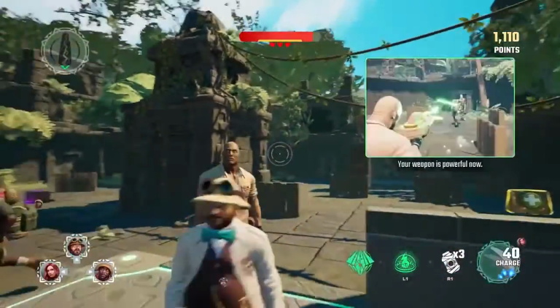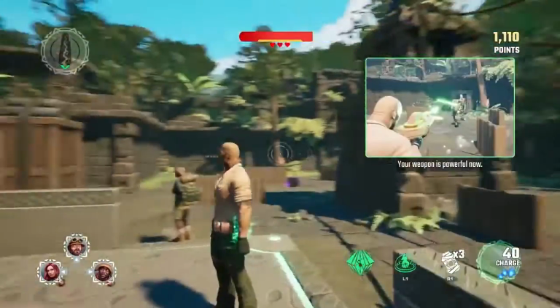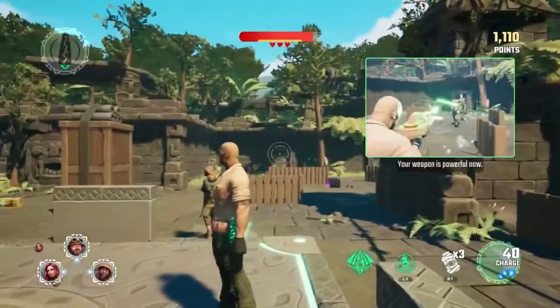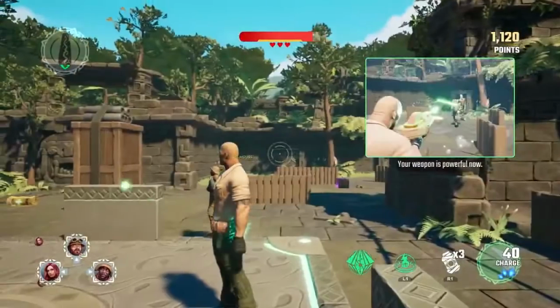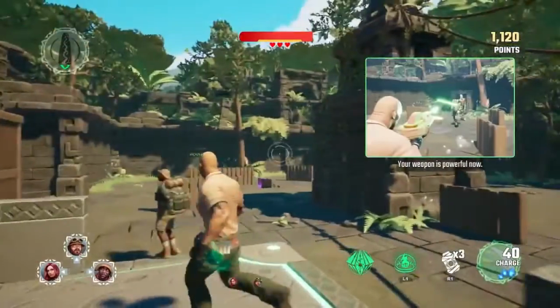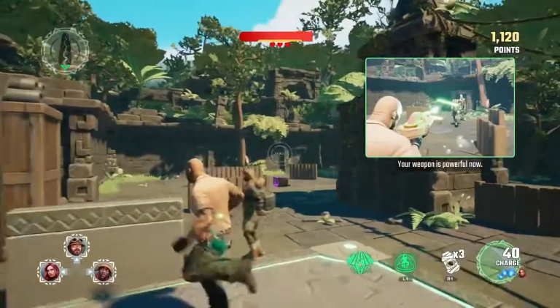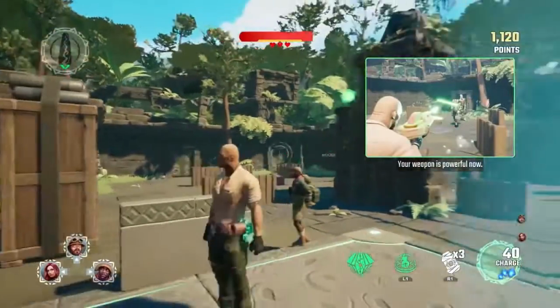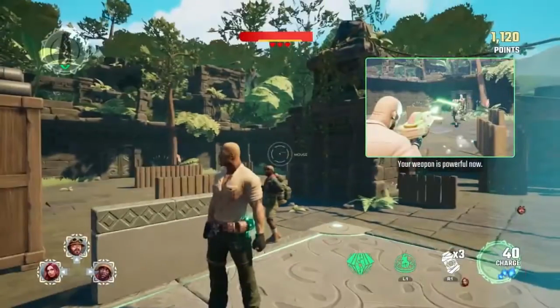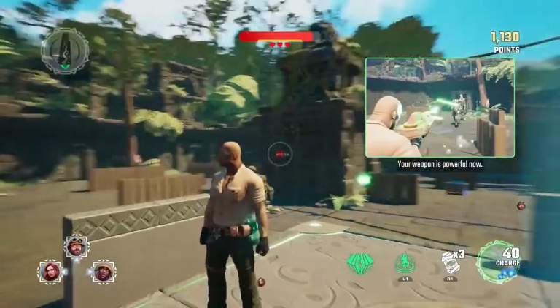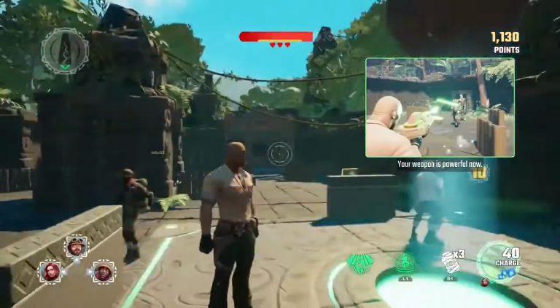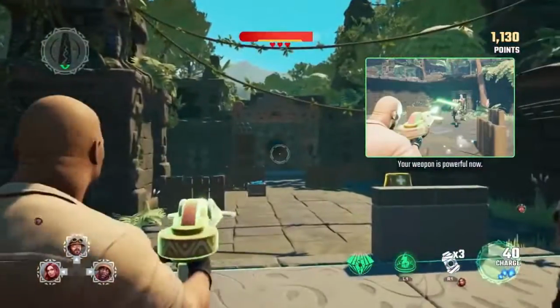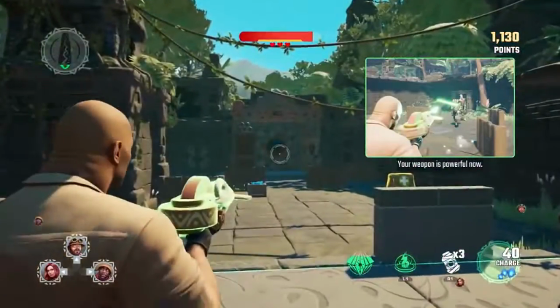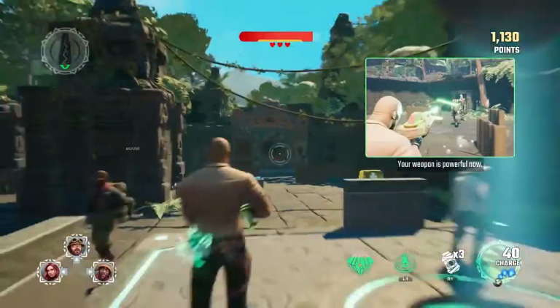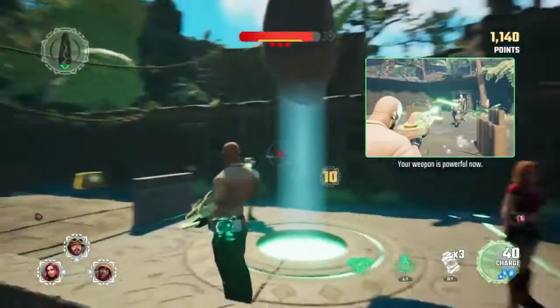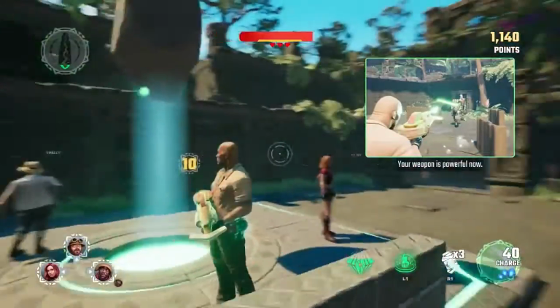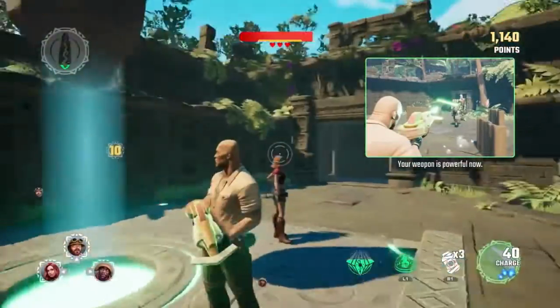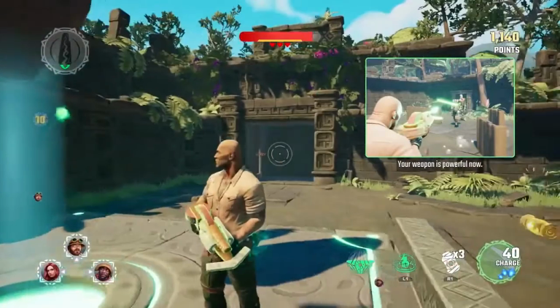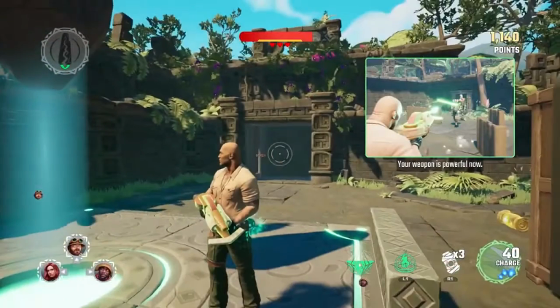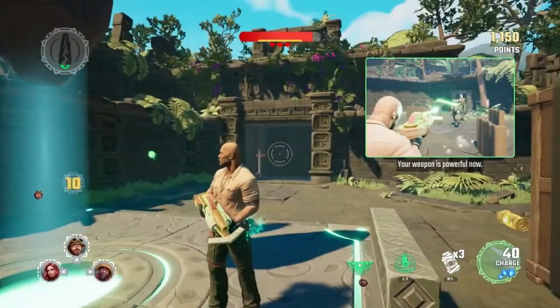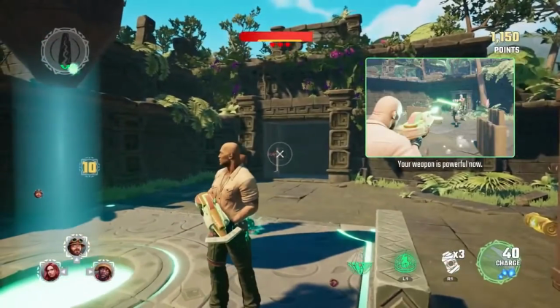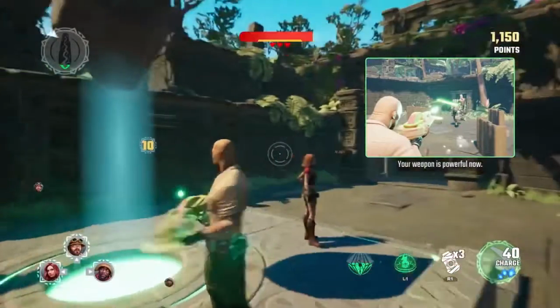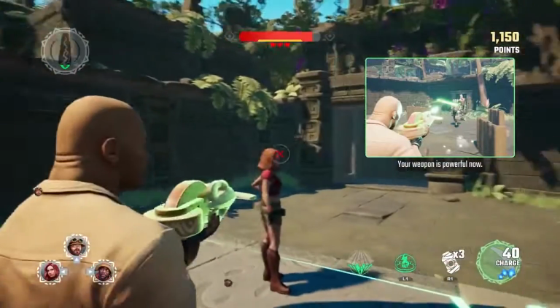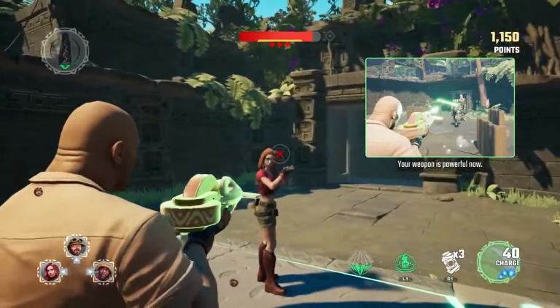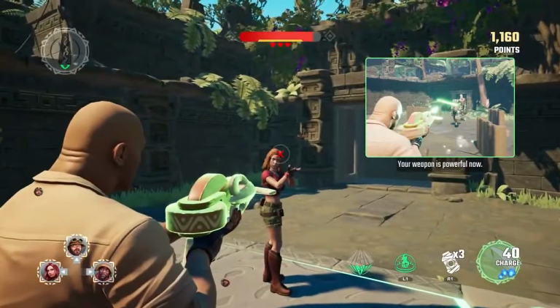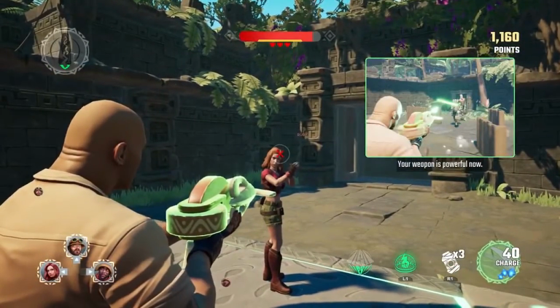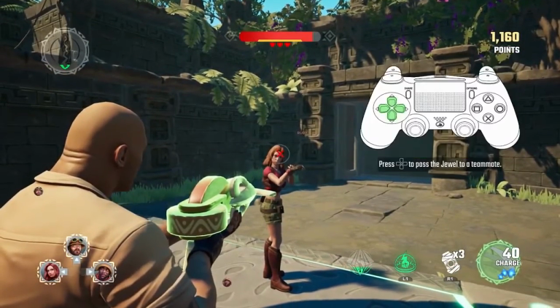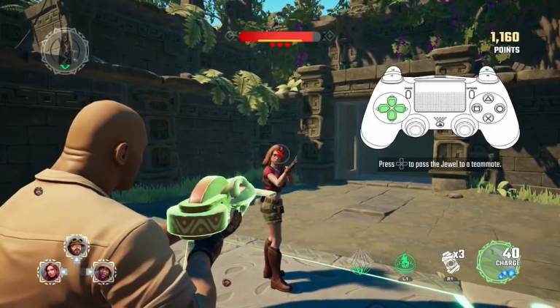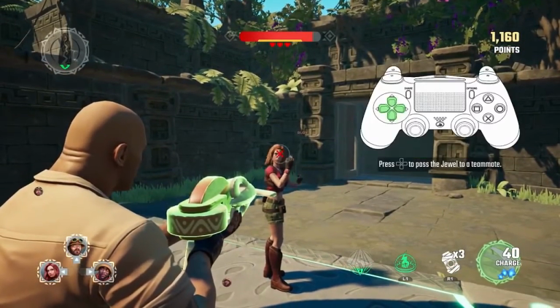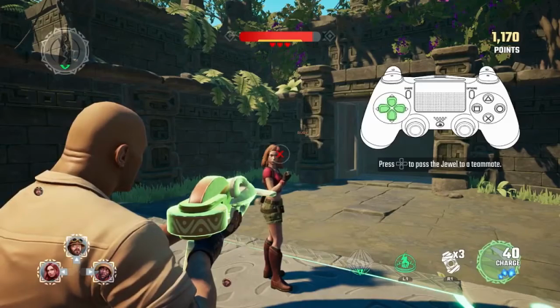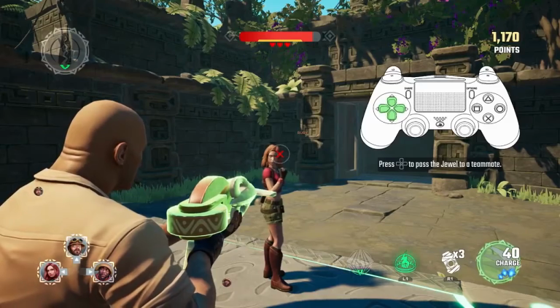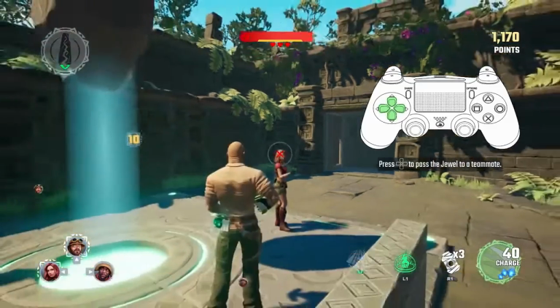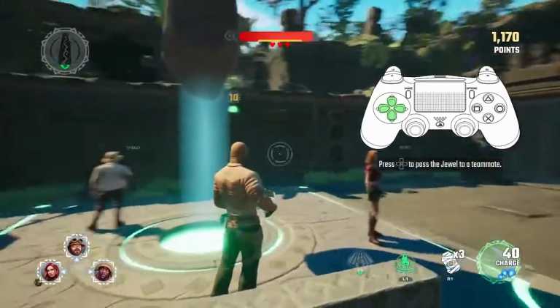Whenever you receive the jewel from a teammate, it will make your weapon powerful for a short time. If you hold onto the jewel for too long, Jumungie will strike and damage you. To avoid being struck, pass the jewel to a teammate.